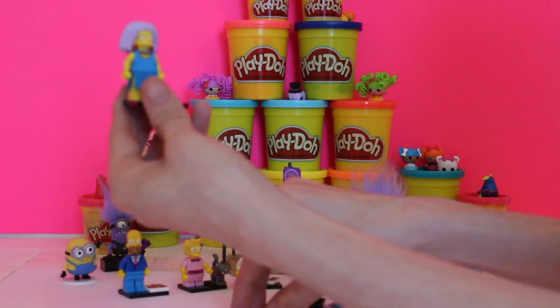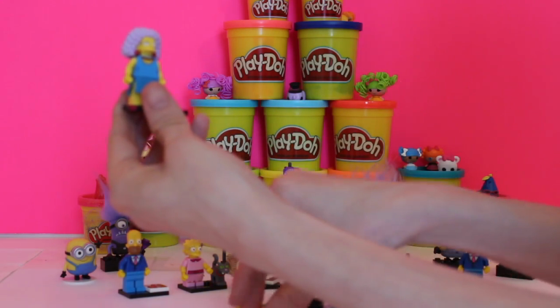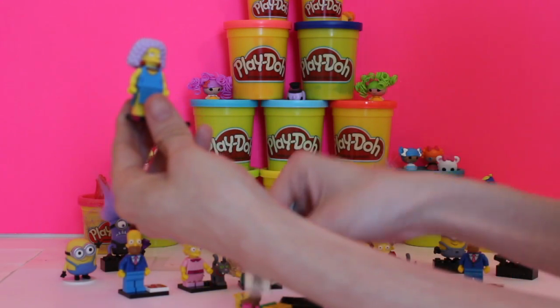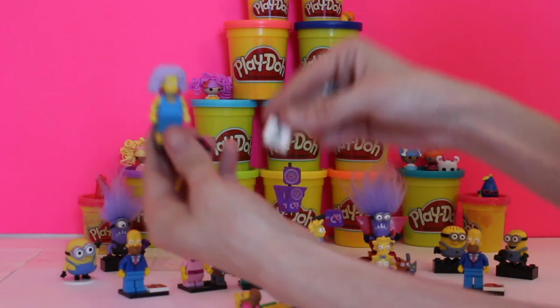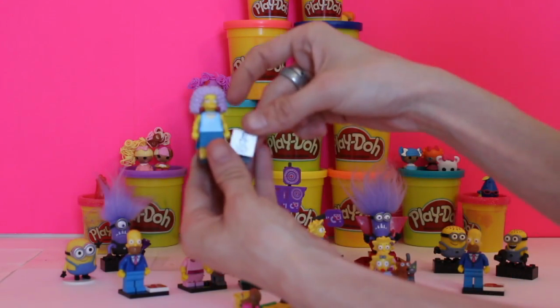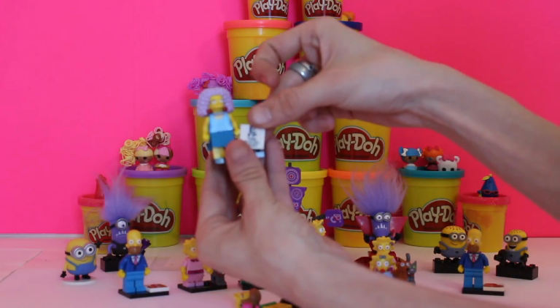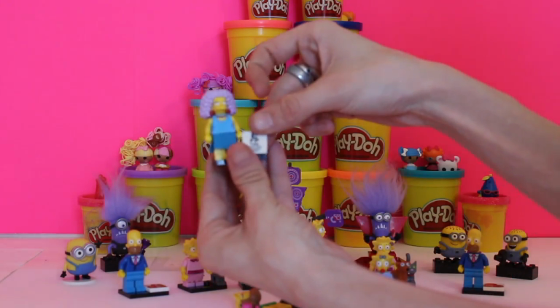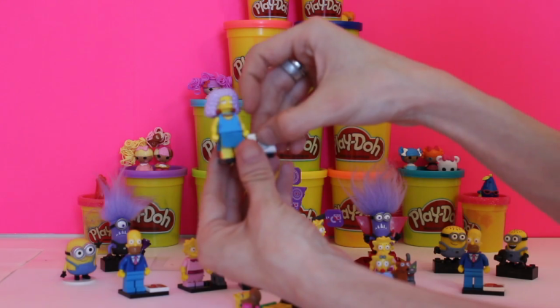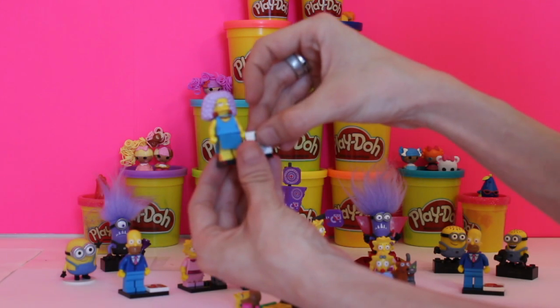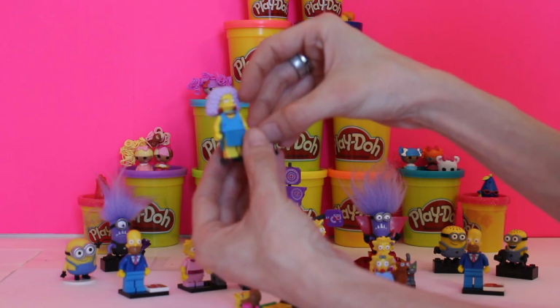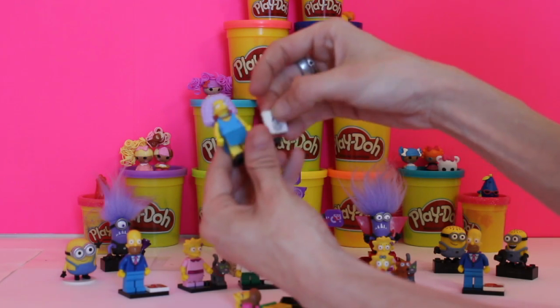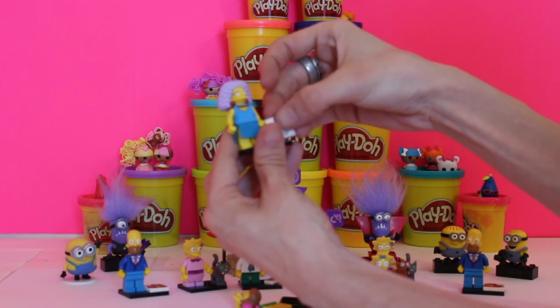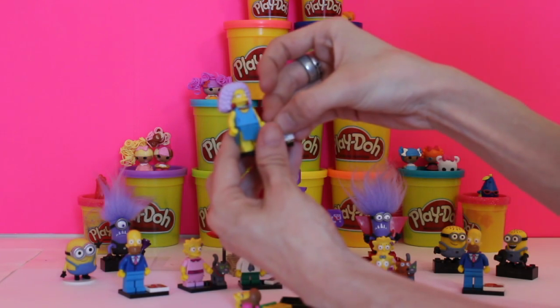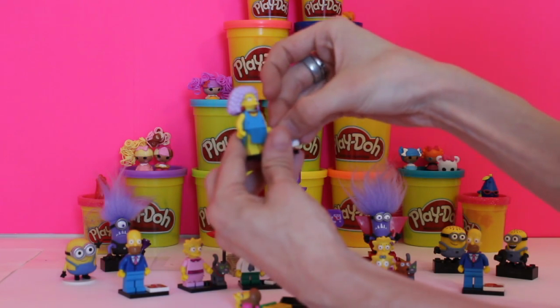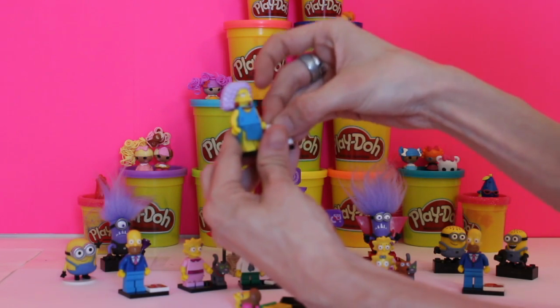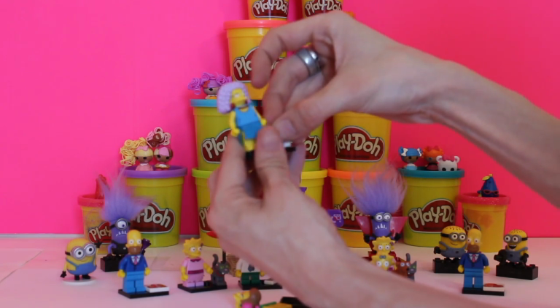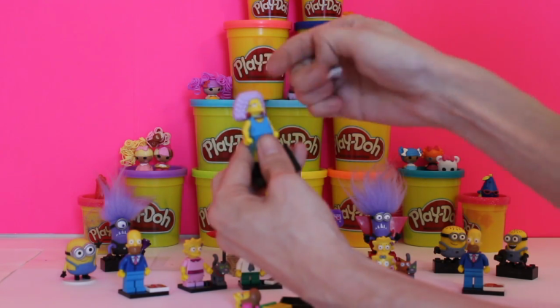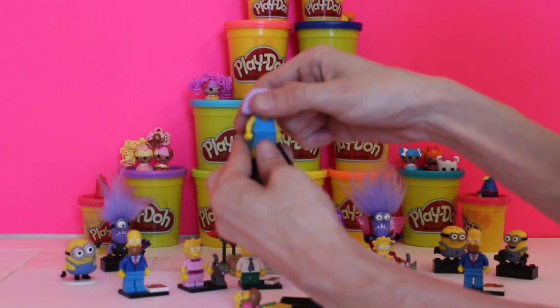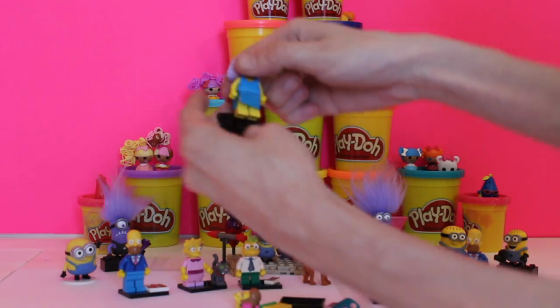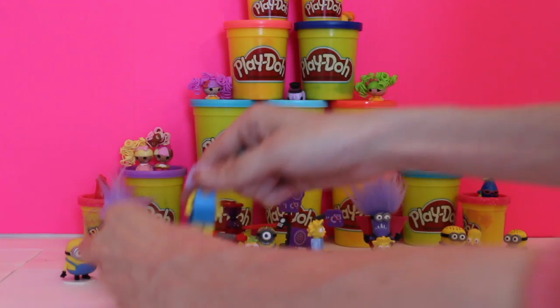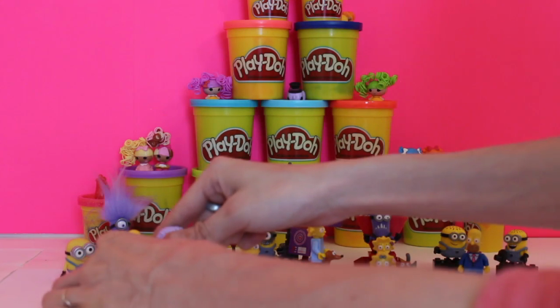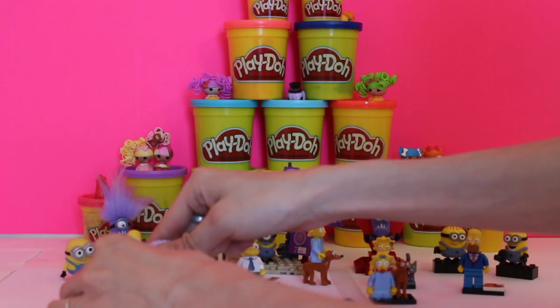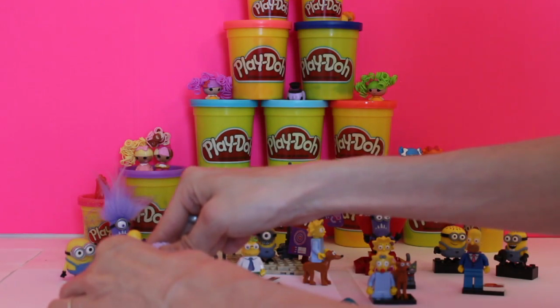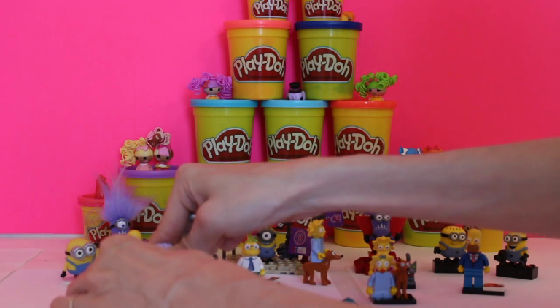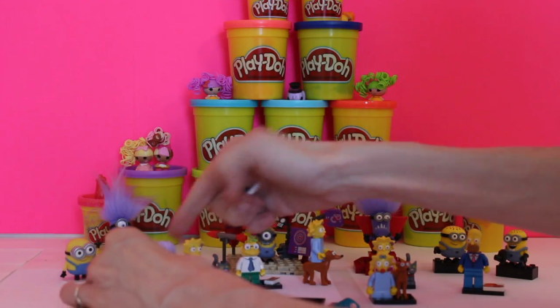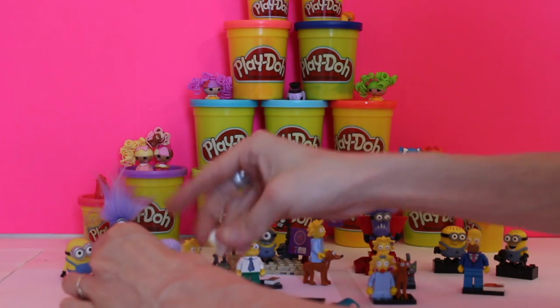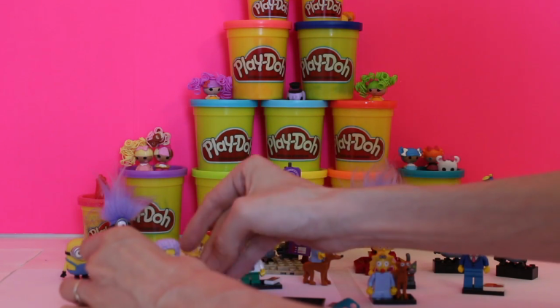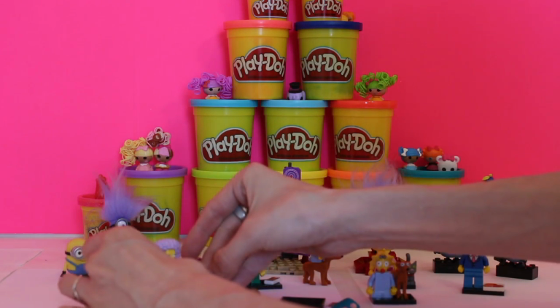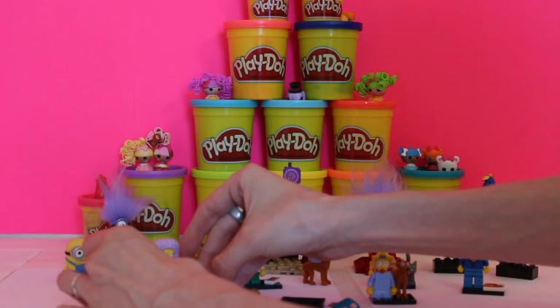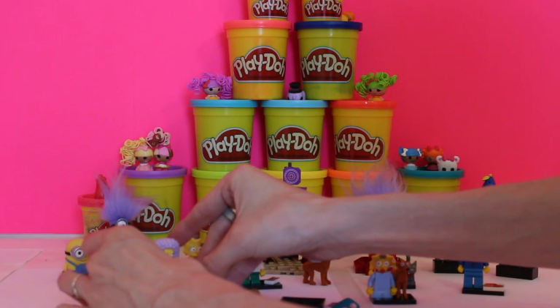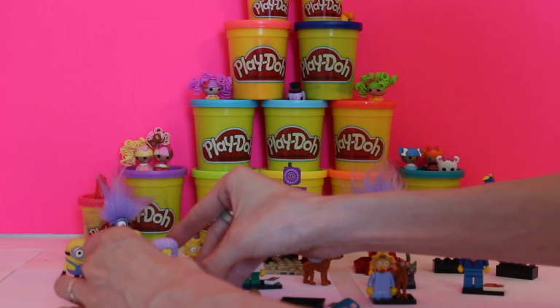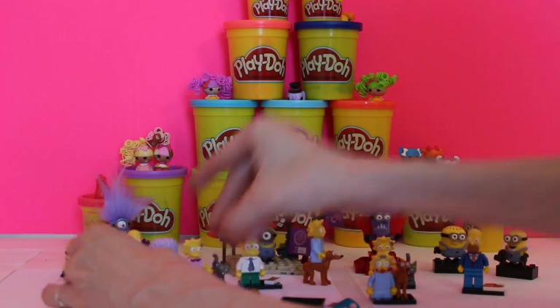As we know, Patty and Selma work at the DMV. Let's see what accessories she has — she has her eye chart, which is pretty neat, because that's what they do at work all day: test people's eyesight to let them know whether they can have driver's licenses. That's kind of cute.